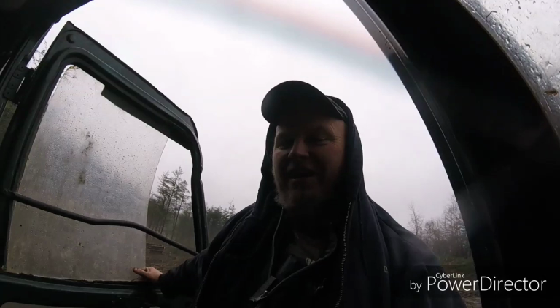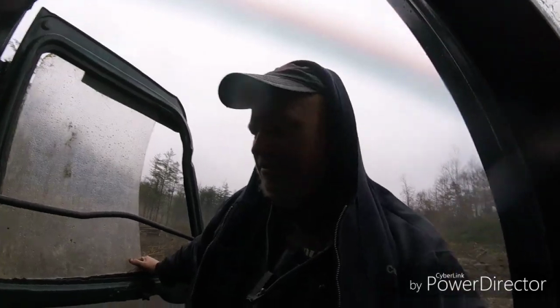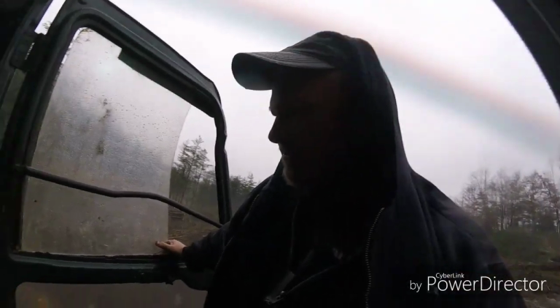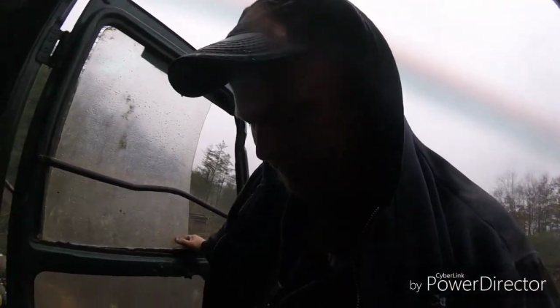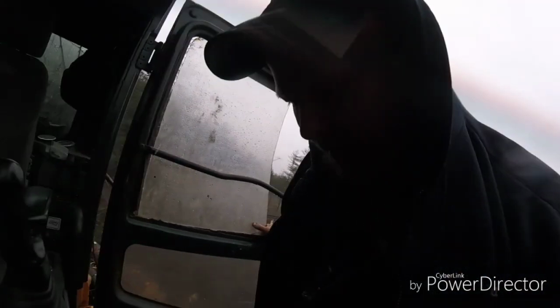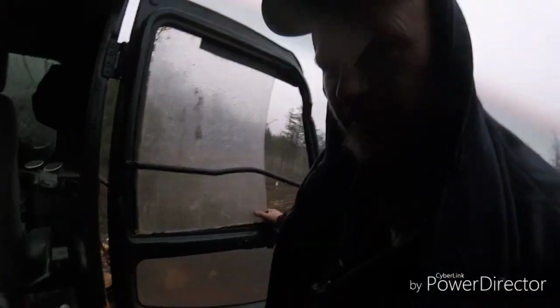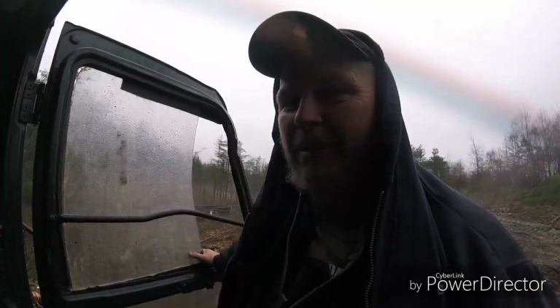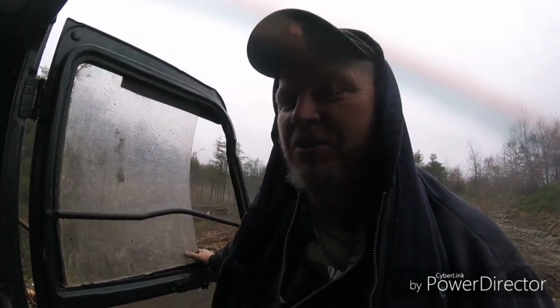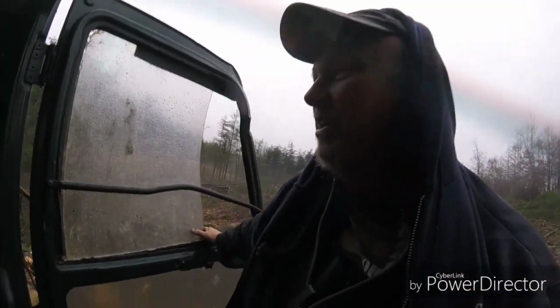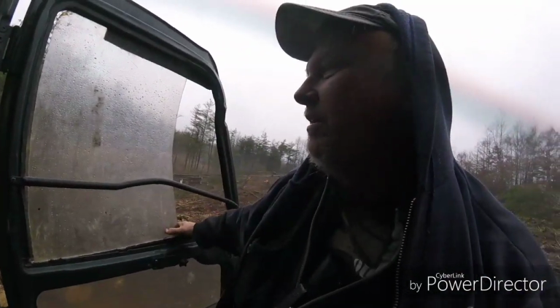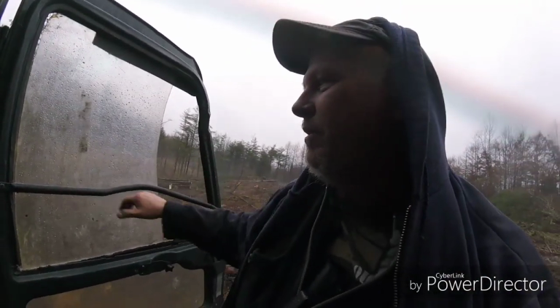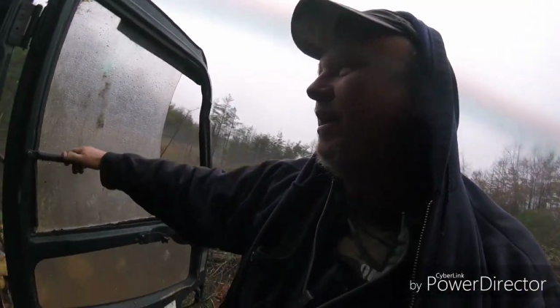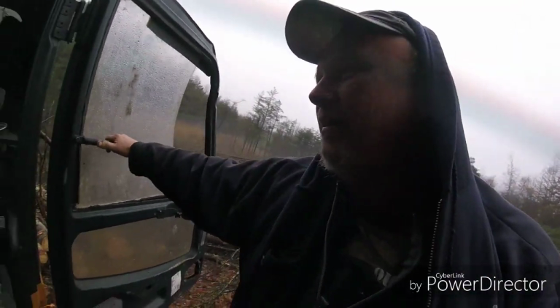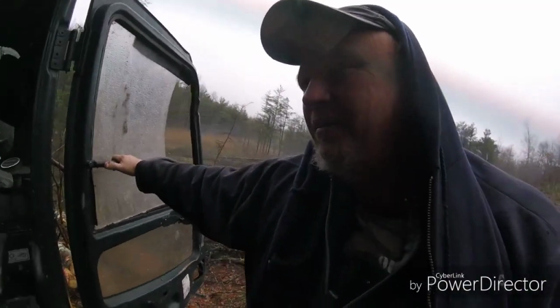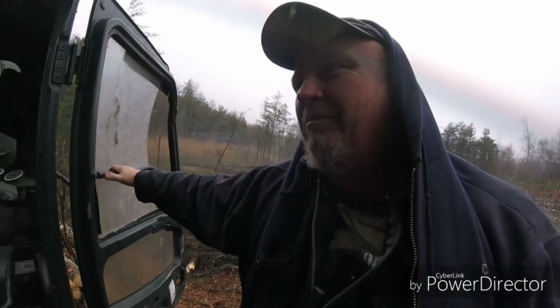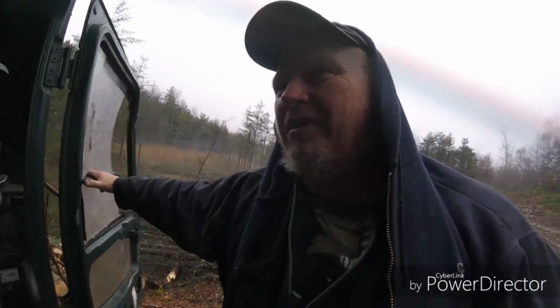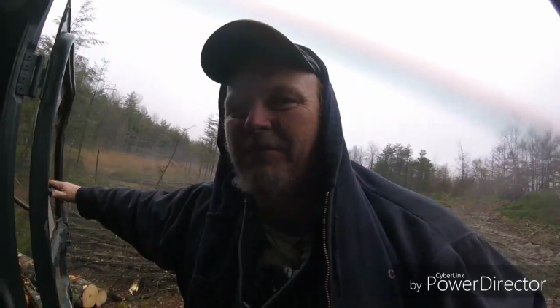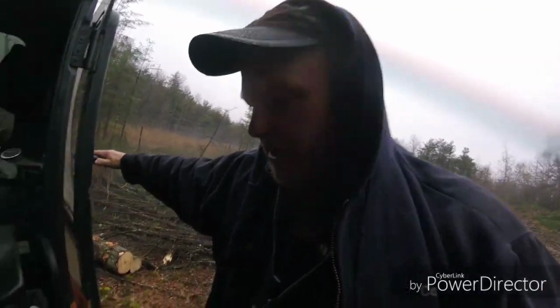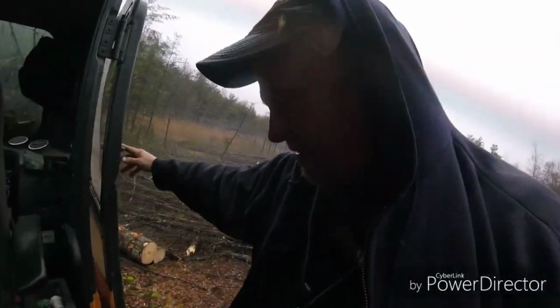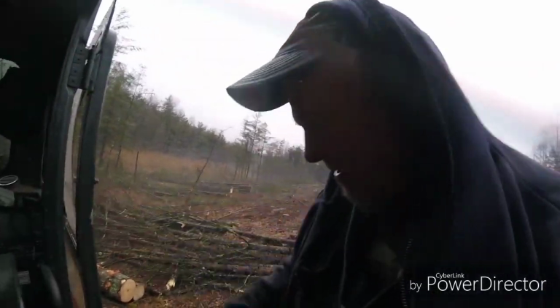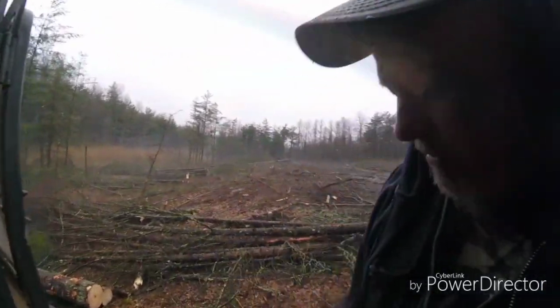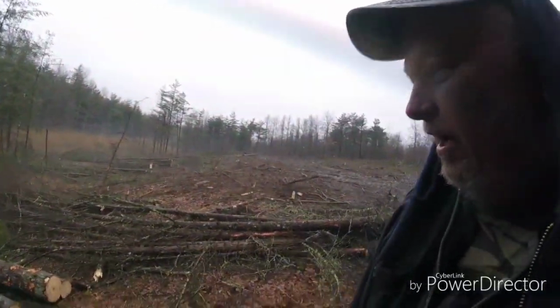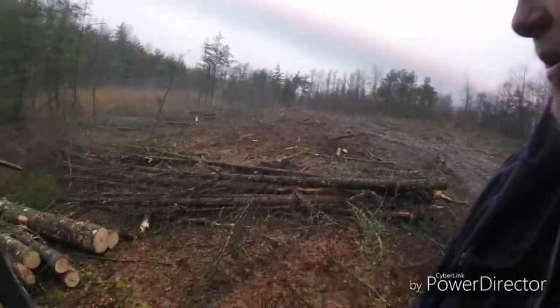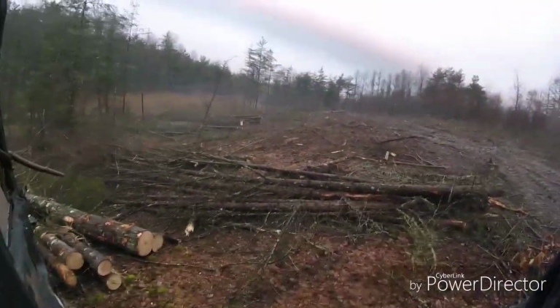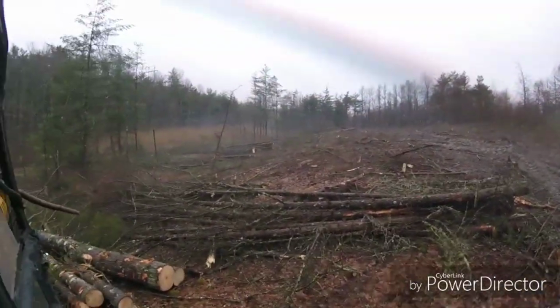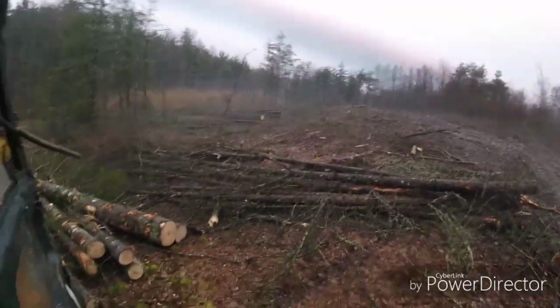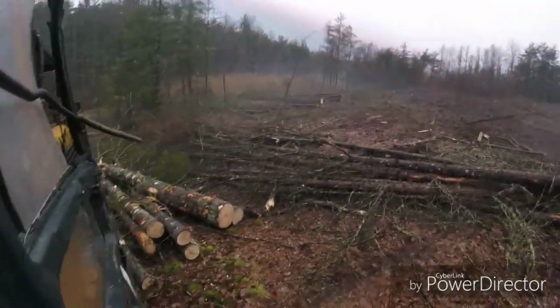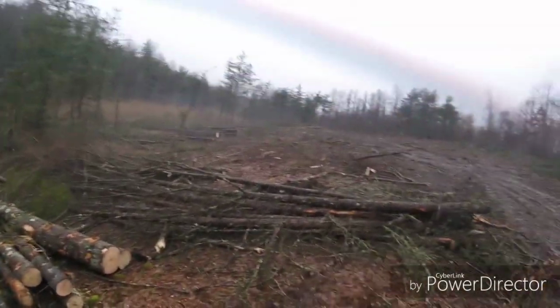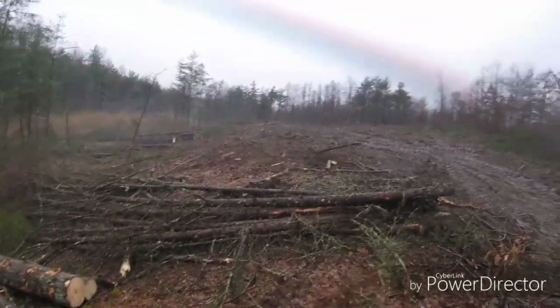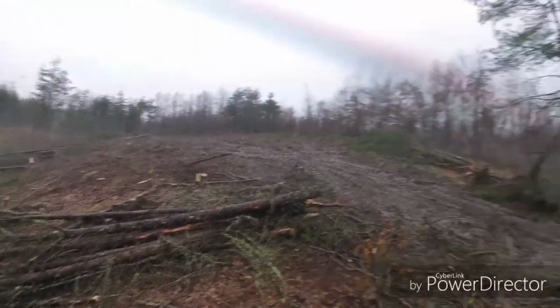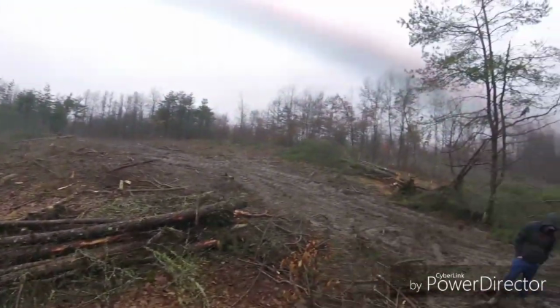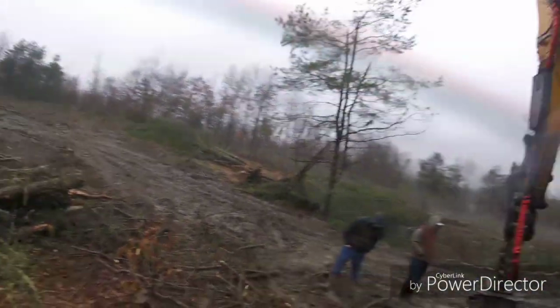Hey, I'm out here — it's raining again, can you believe that? But I'm about ready to head out for the day. I got a bunch of cut here for tomorrow.